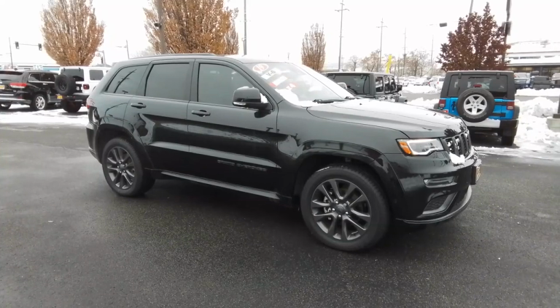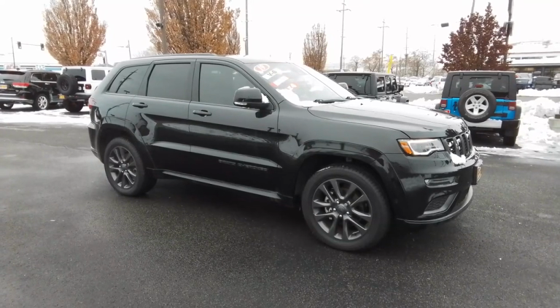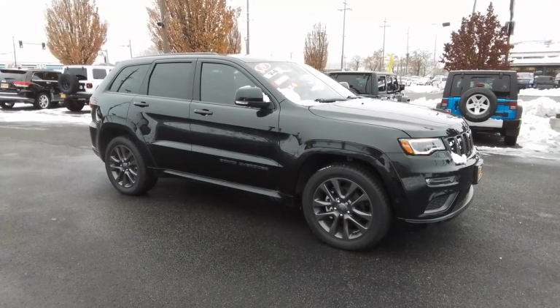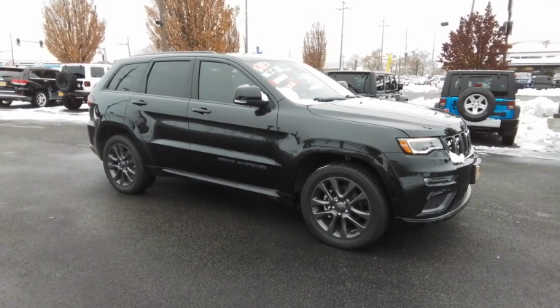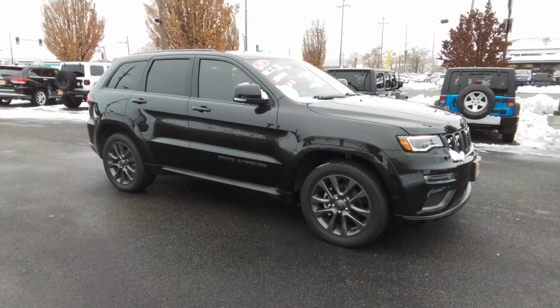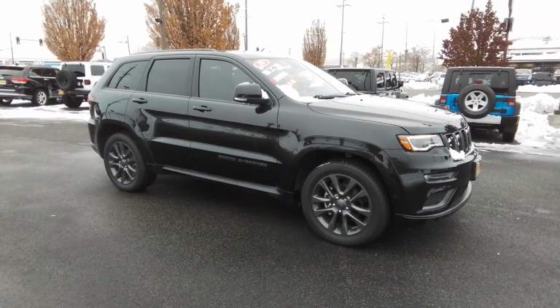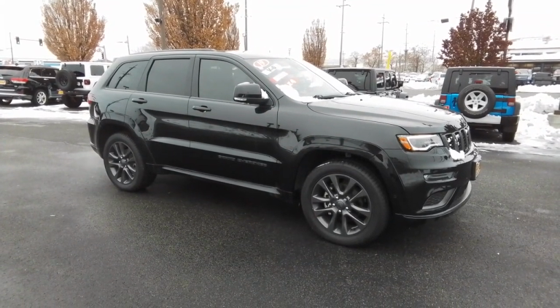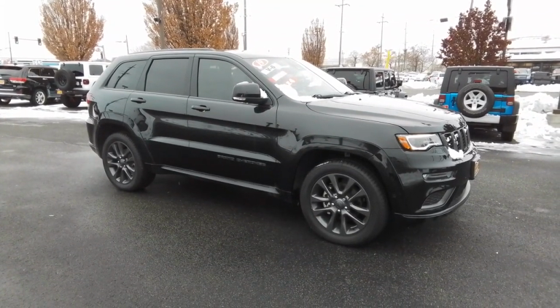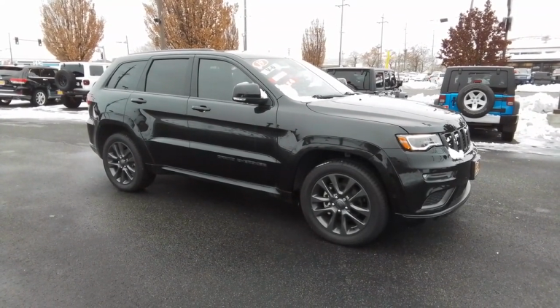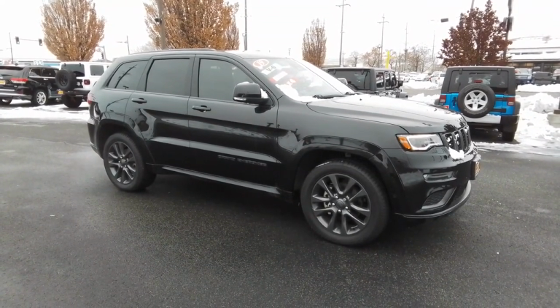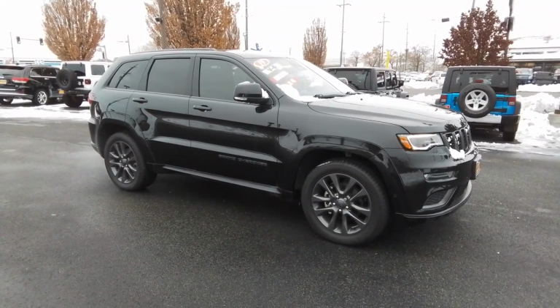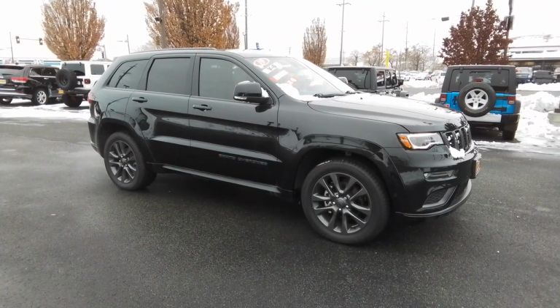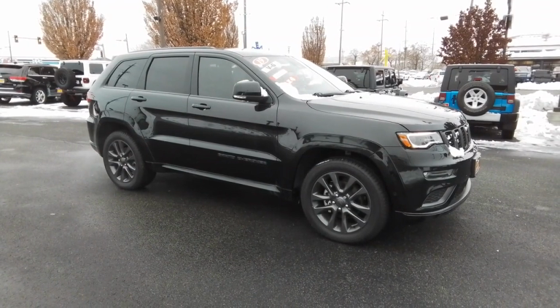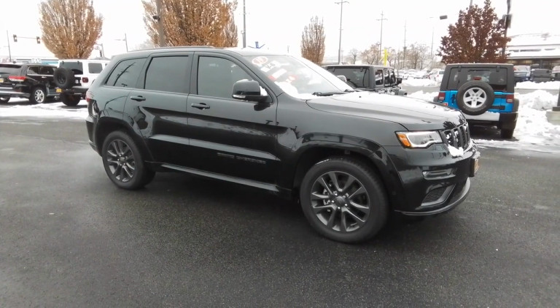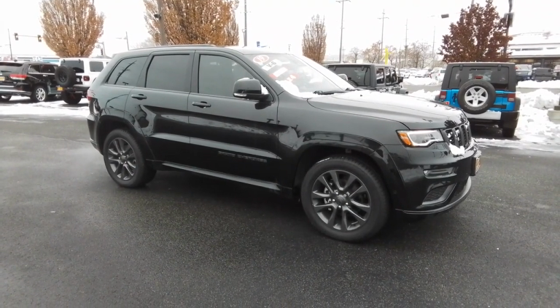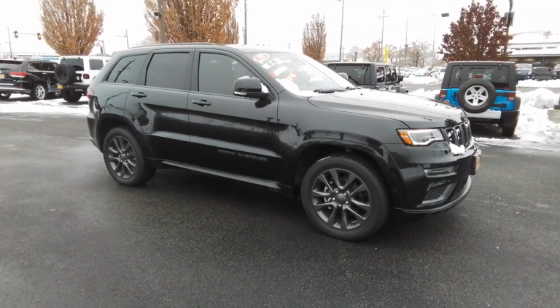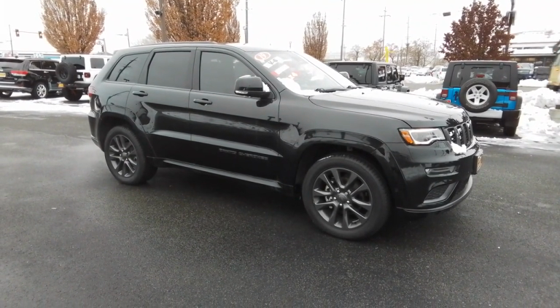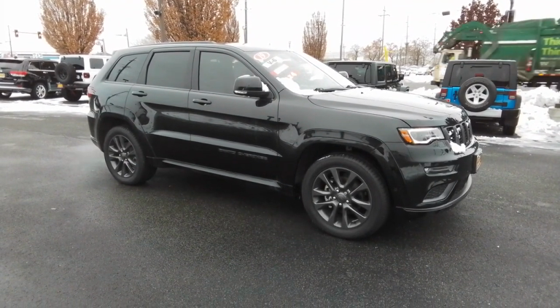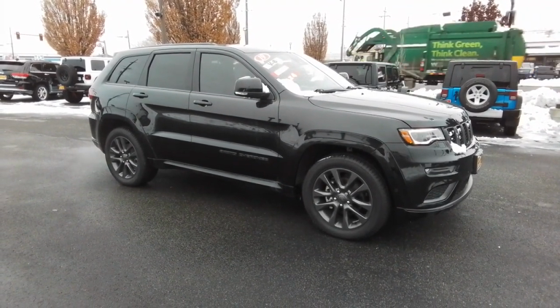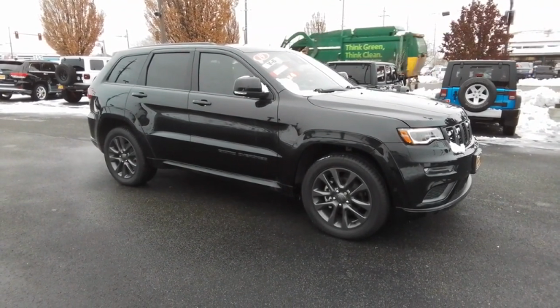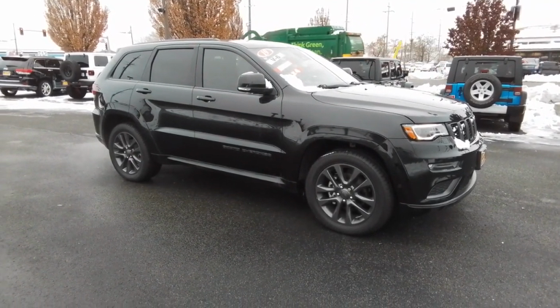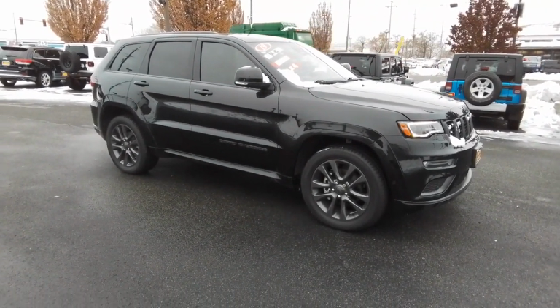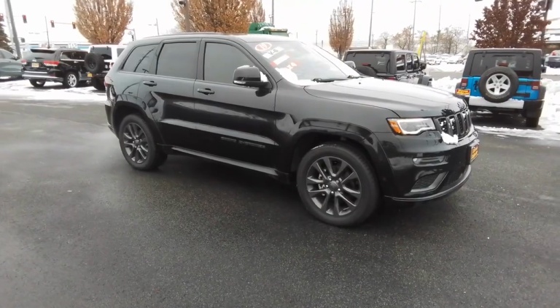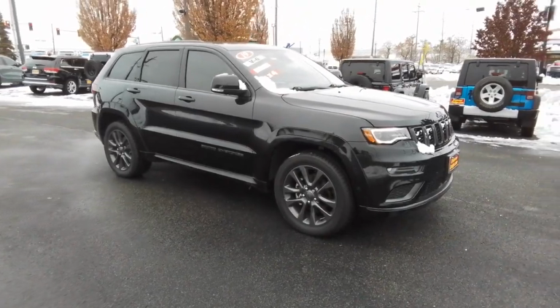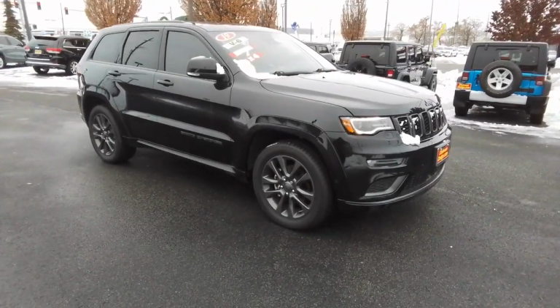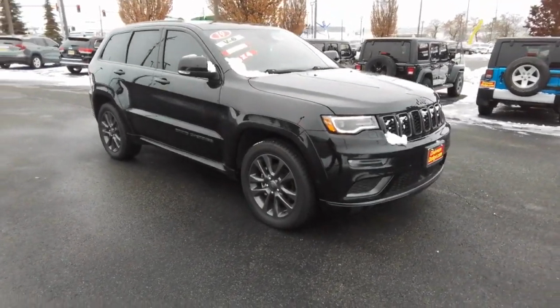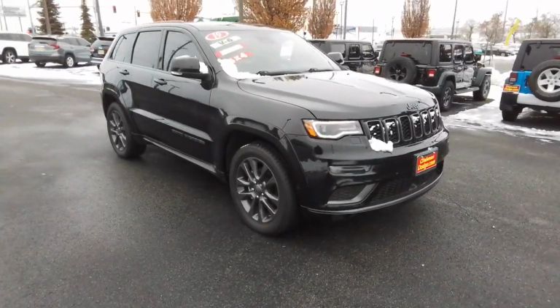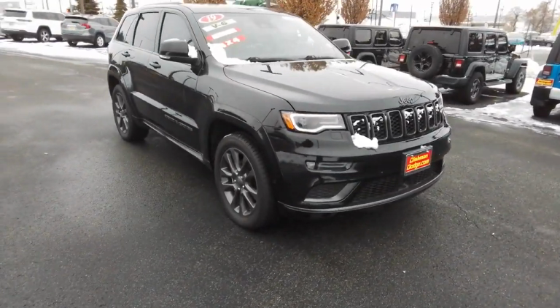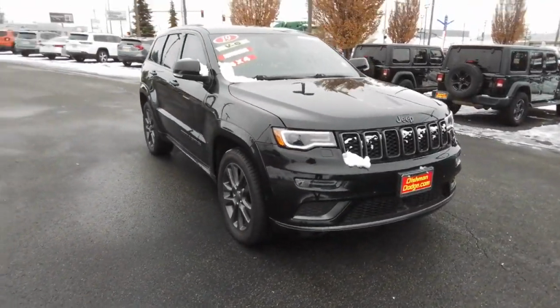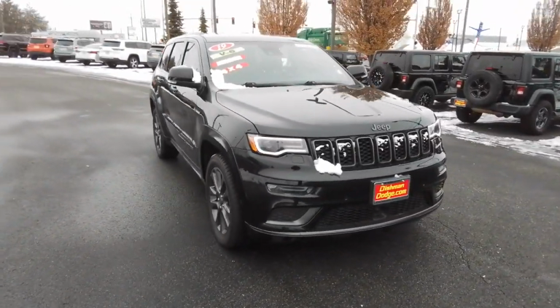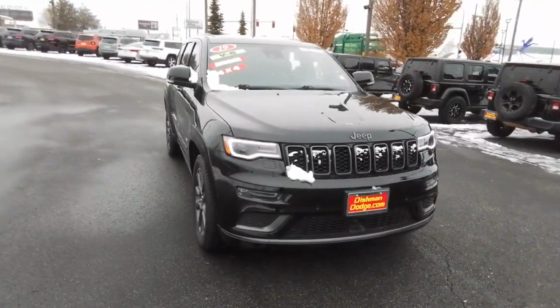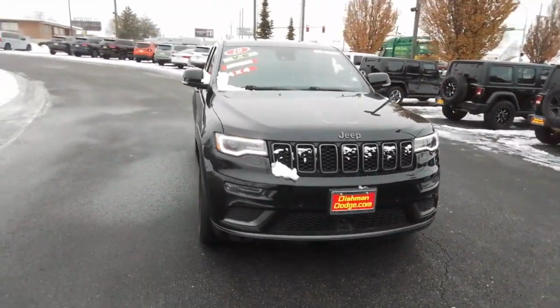This could be the car for you — the 2019 Jeep Grand Cherokee. With less than 35,000 miles on it, the Grand Cherokee keeps you safe, connected, and entertained while you explore your world in confidence and refined luxury.